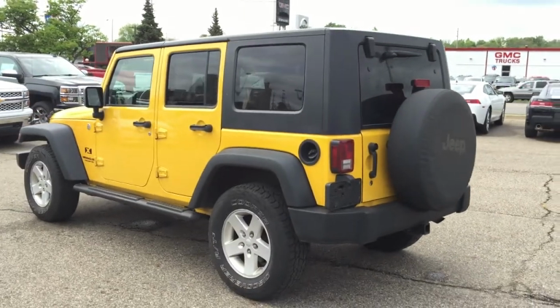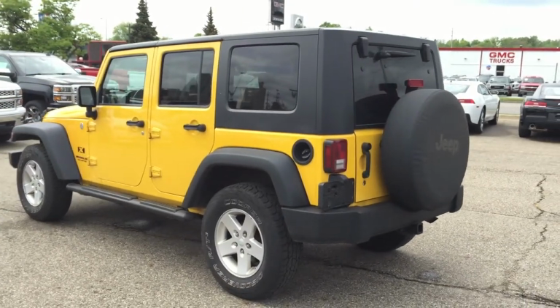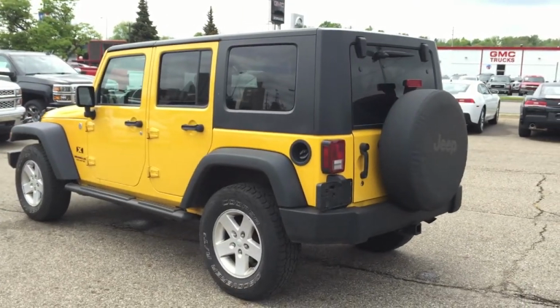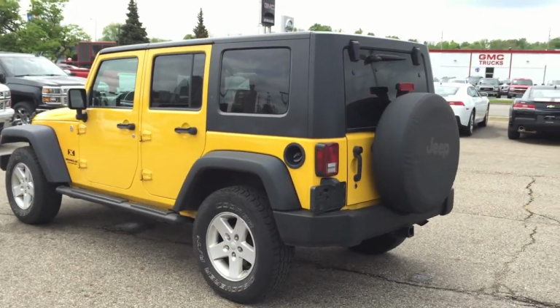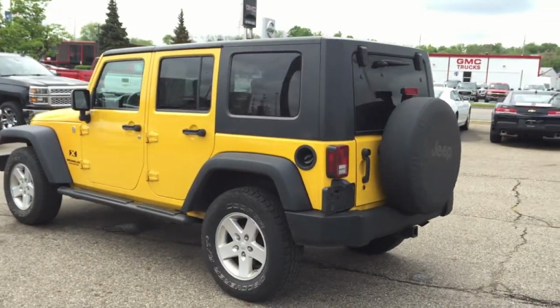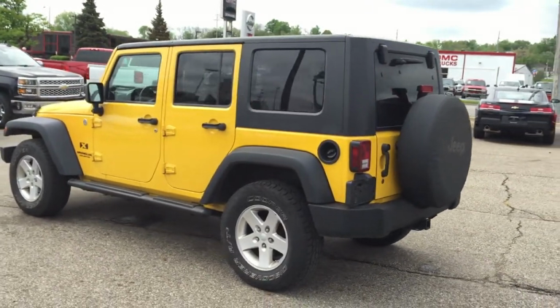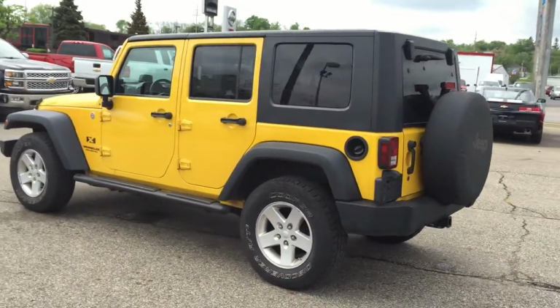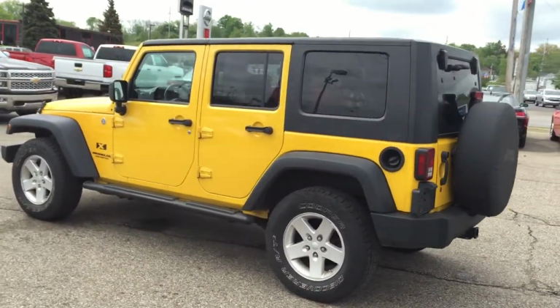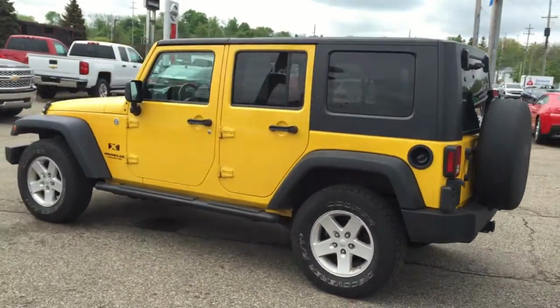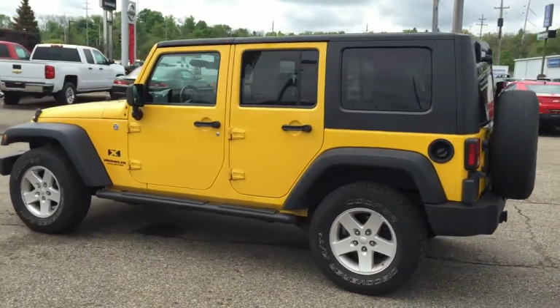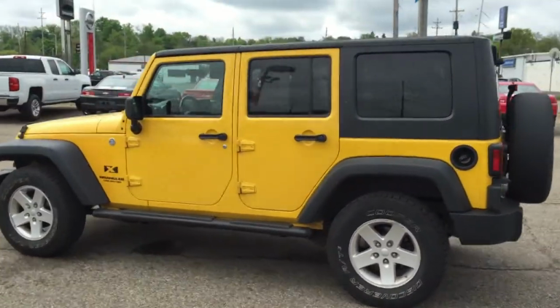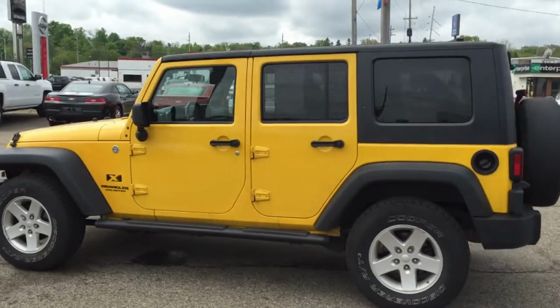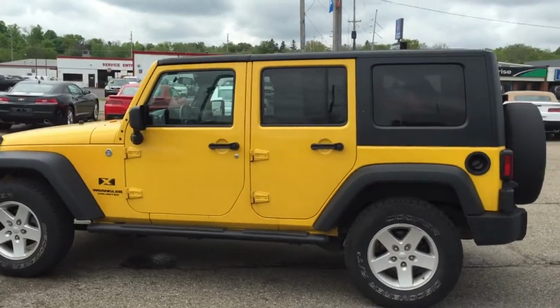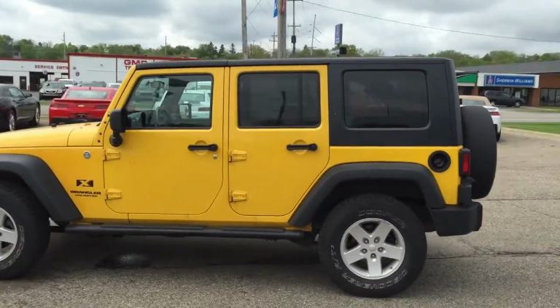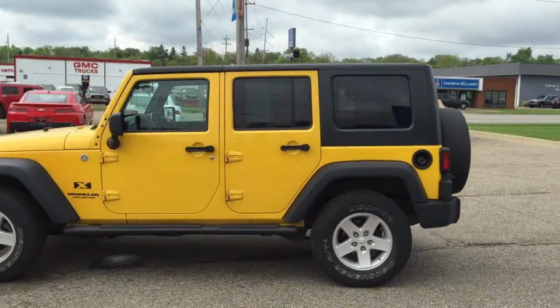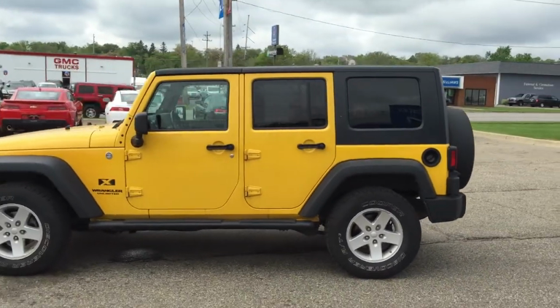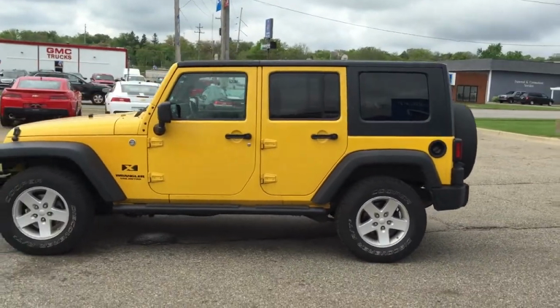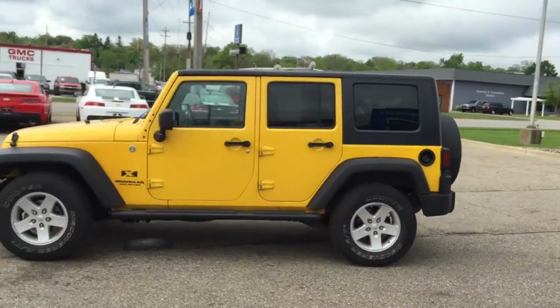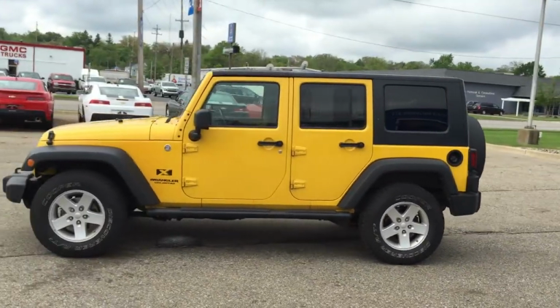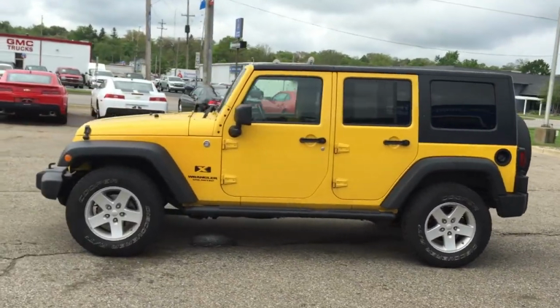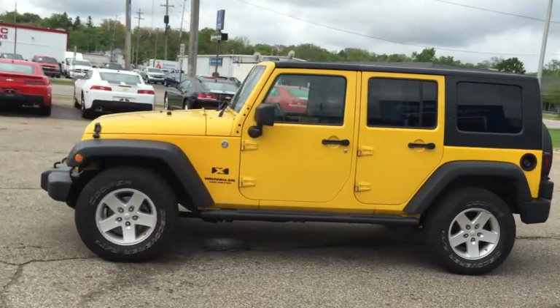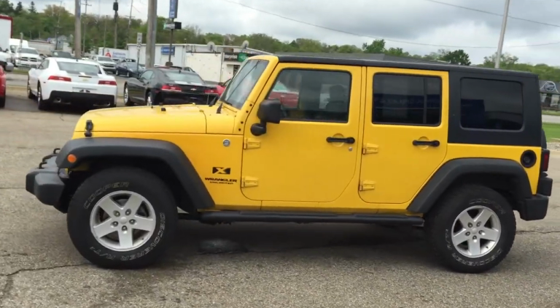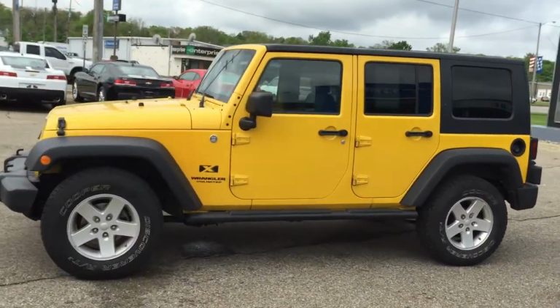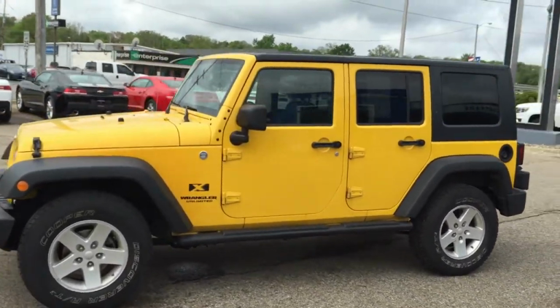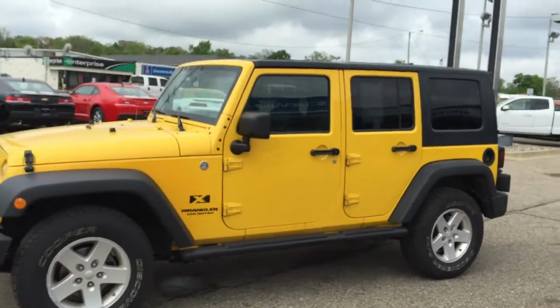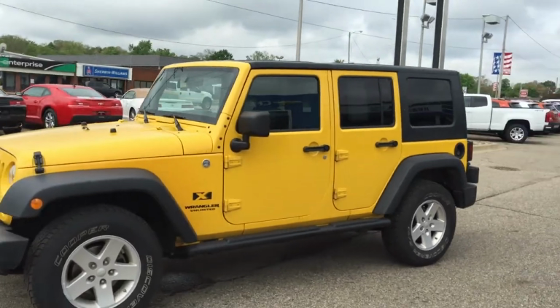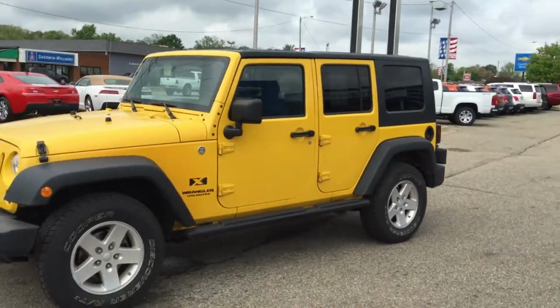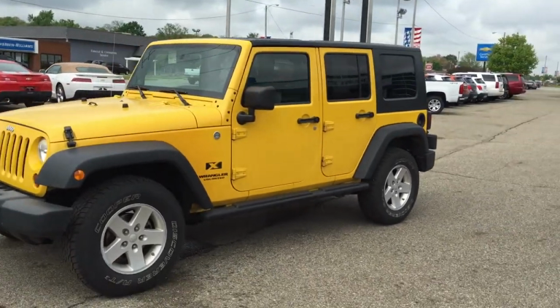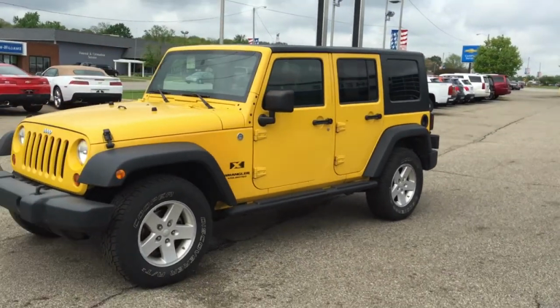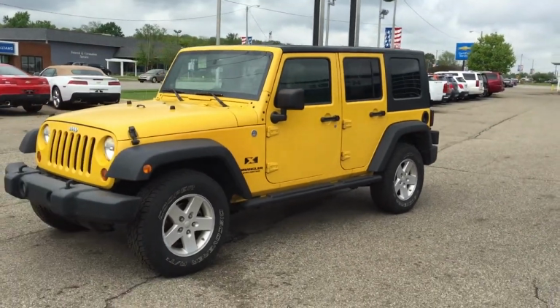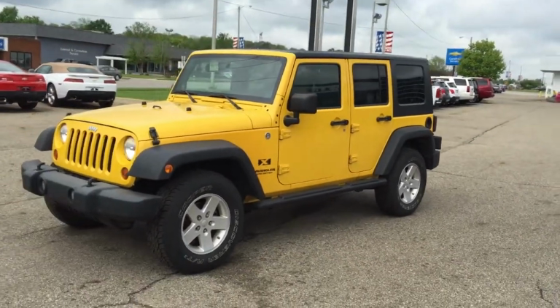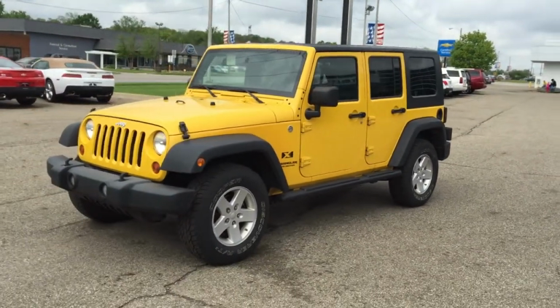If you're looking for a Jeep, this is fun, and this is not going to be here for very long. It is a total attention getter, bright yellow, only $17,999. You can get a very affordable payment on this Jeep, and nothing keeps its value better than a Jeep Wrangler.